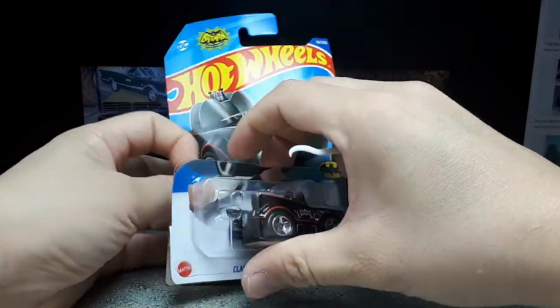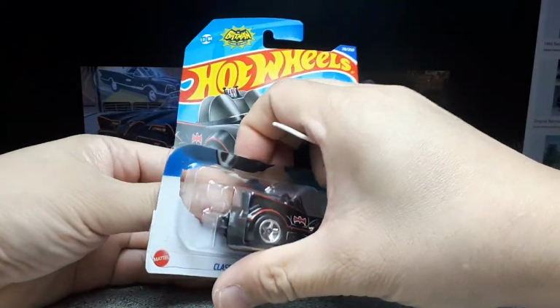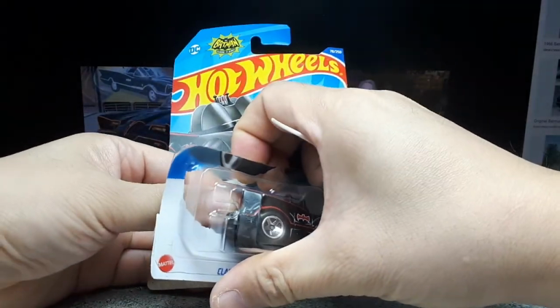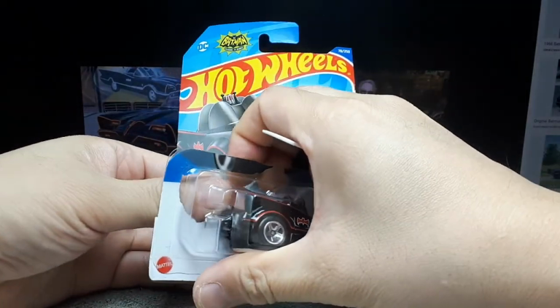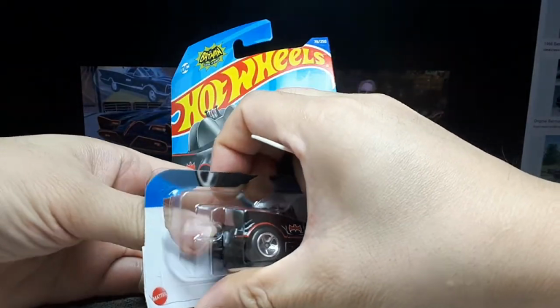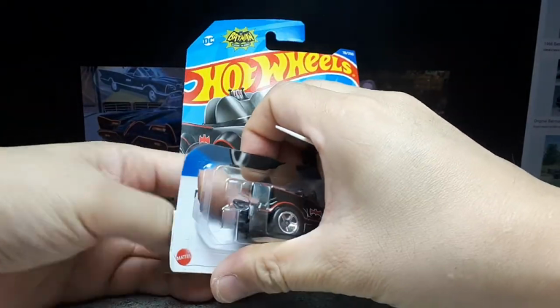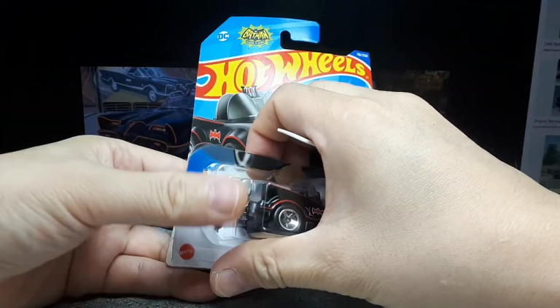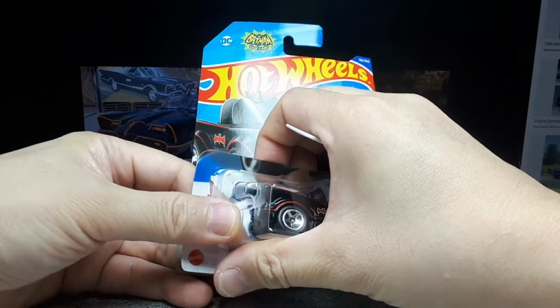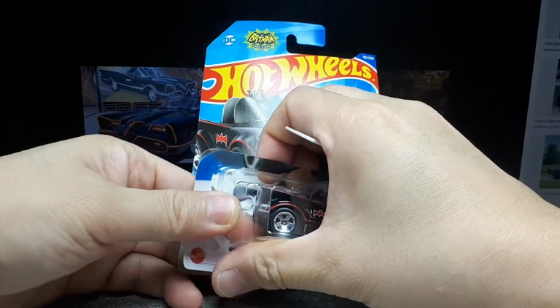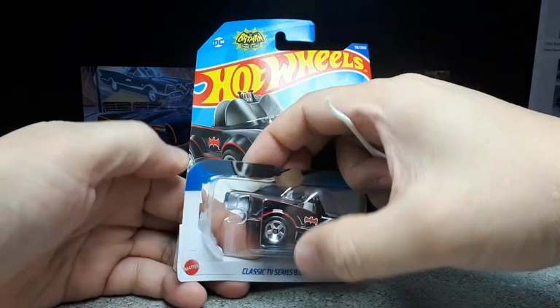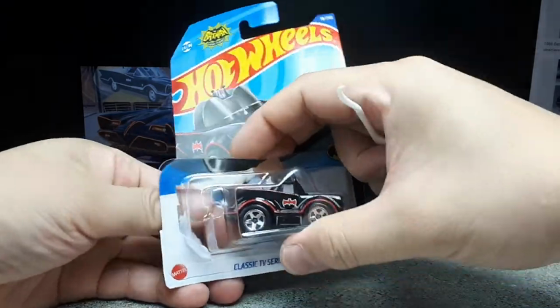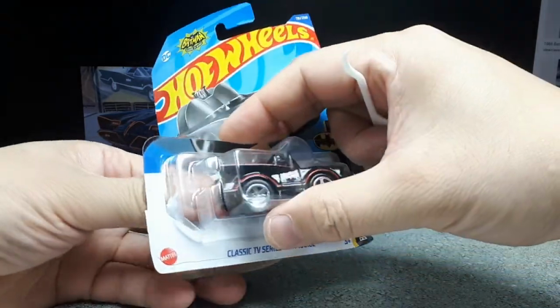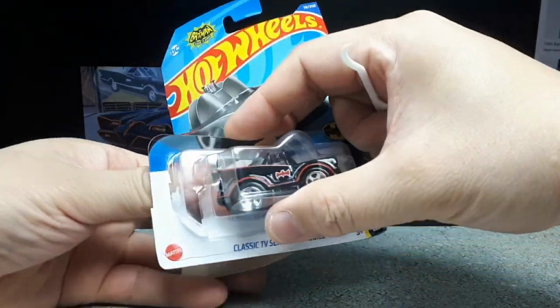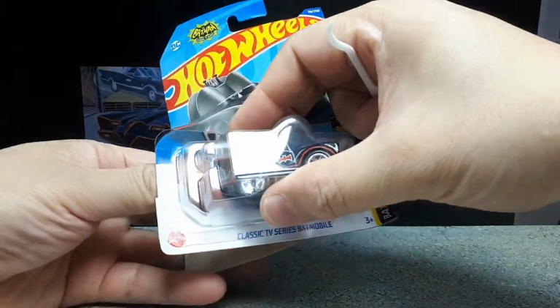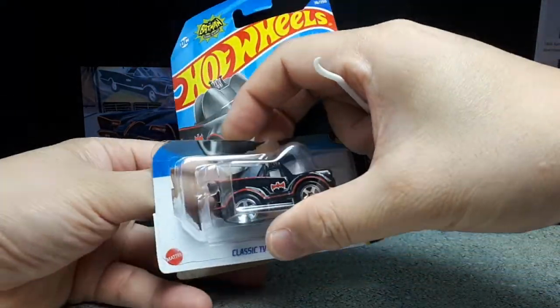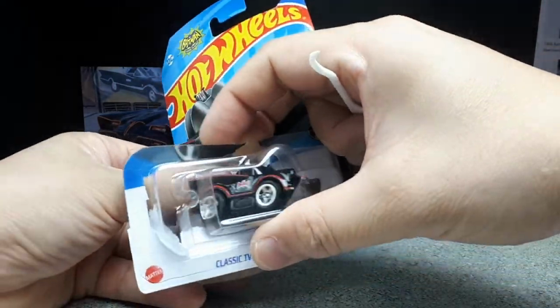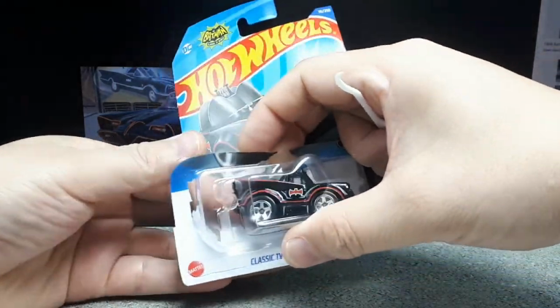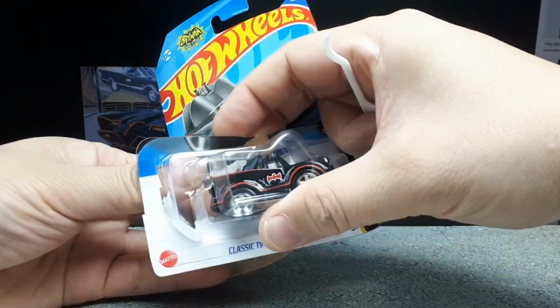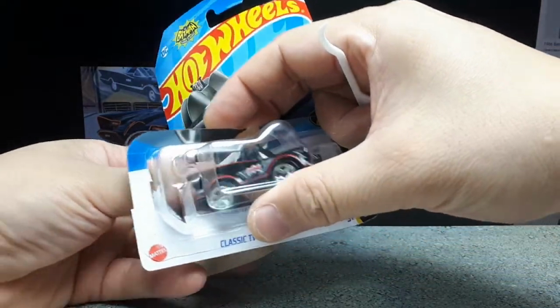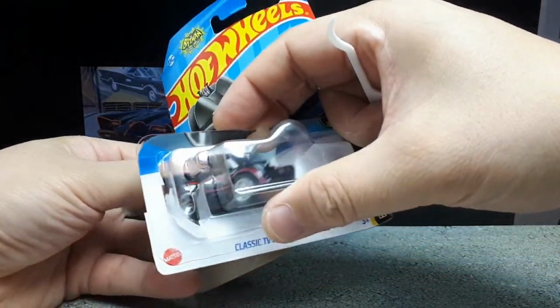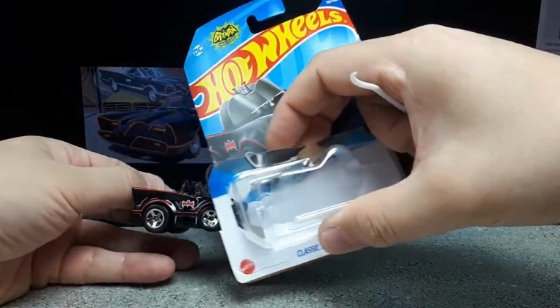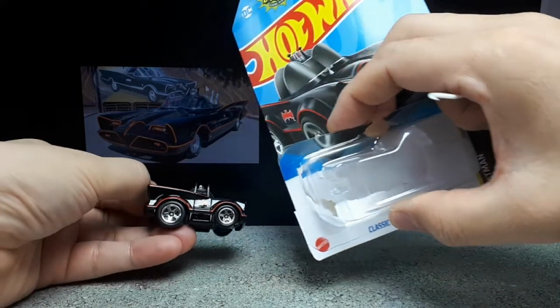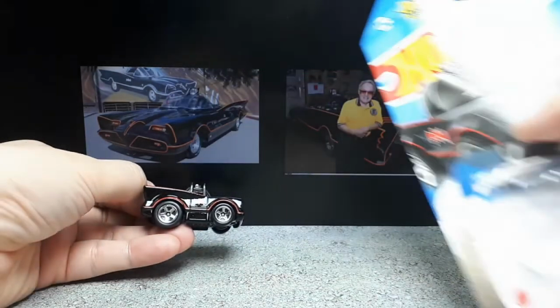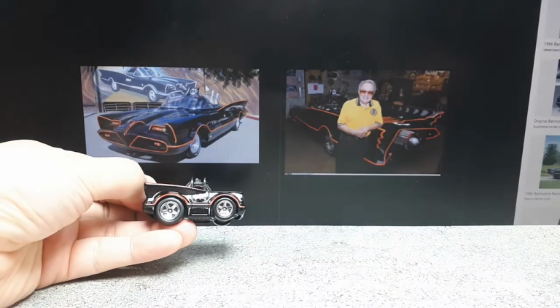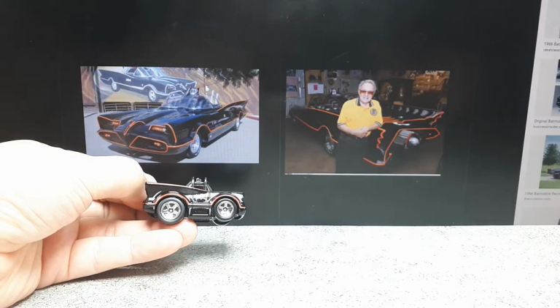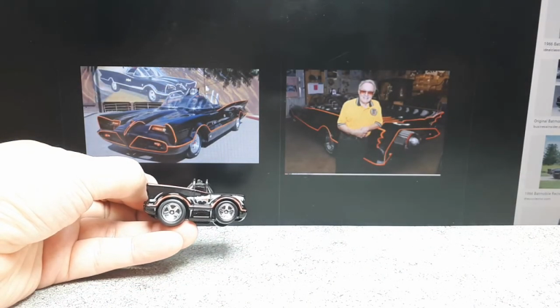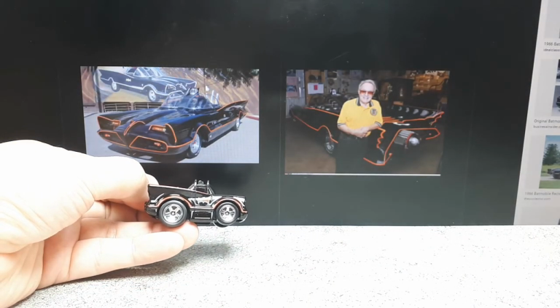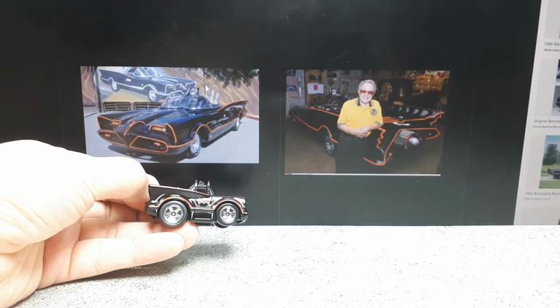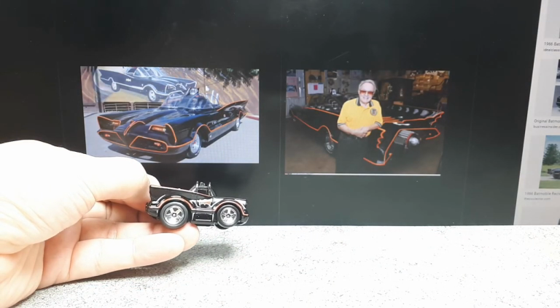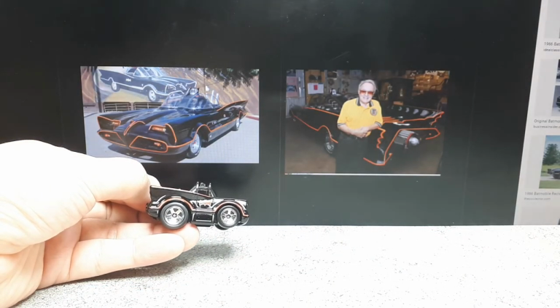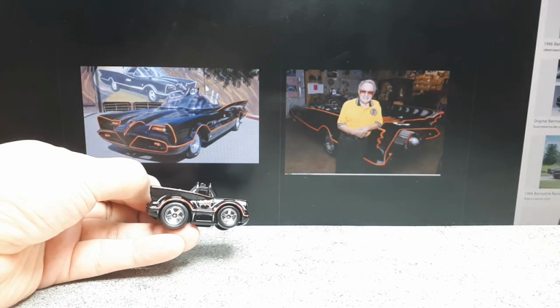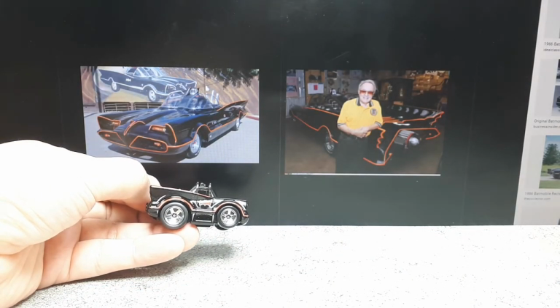I wonder if Asada was the one behind this, because it has his signature Choro Q-esque proportions, I think. Although, it's maybe not as tall as it could be. Tough to say.